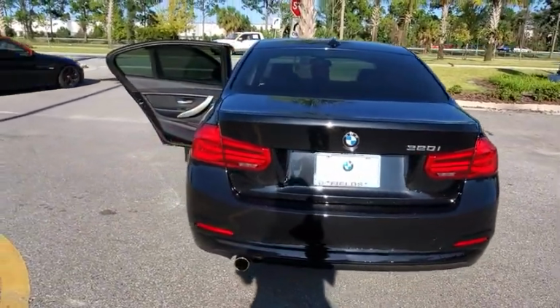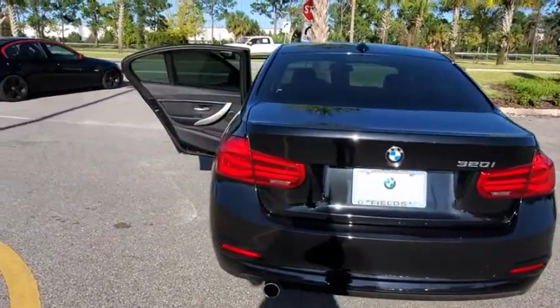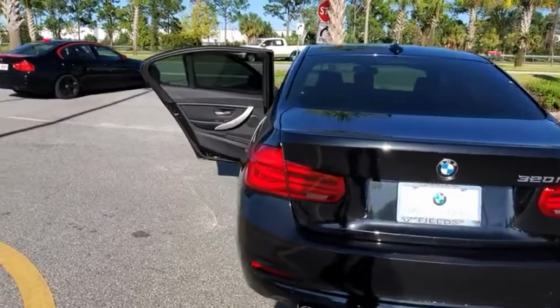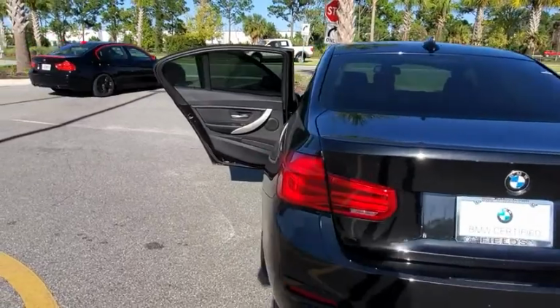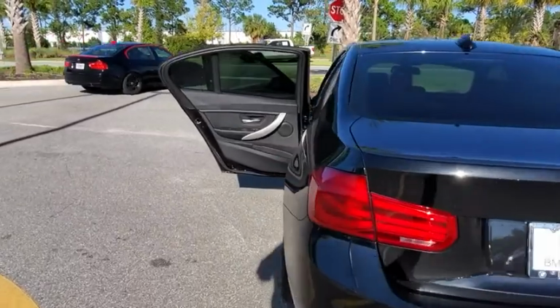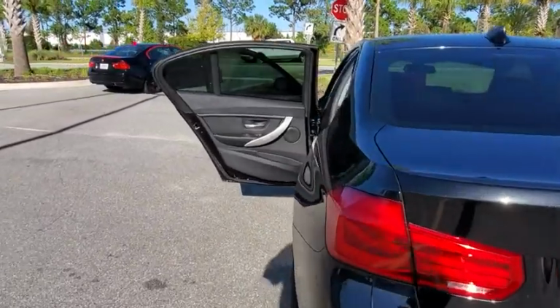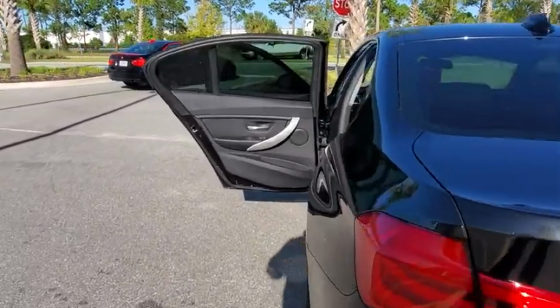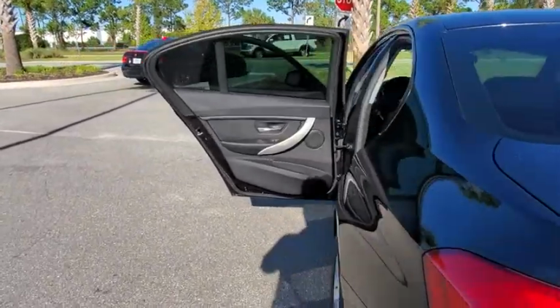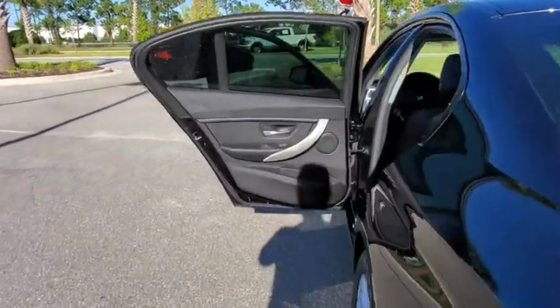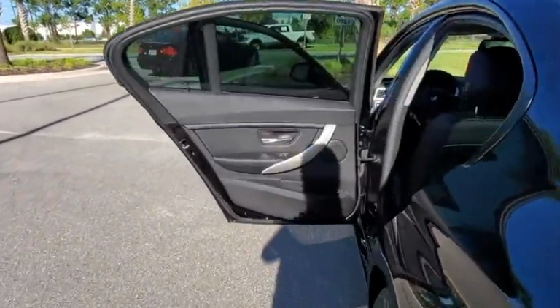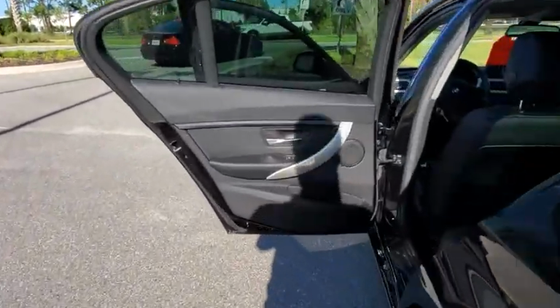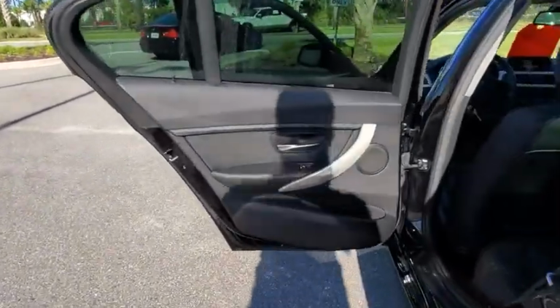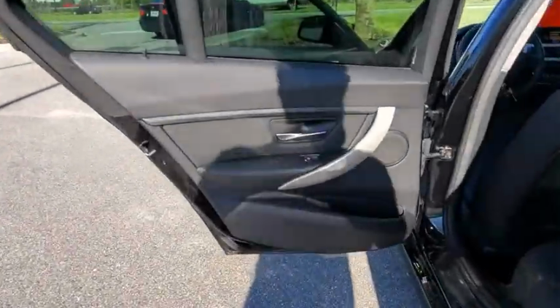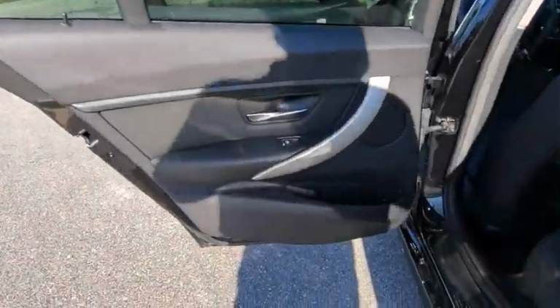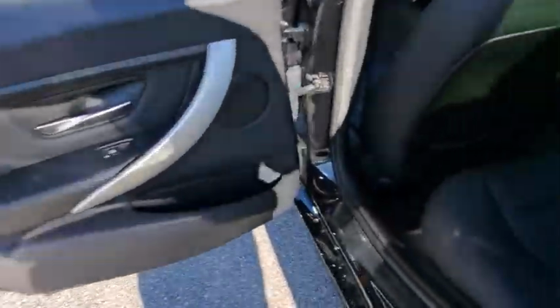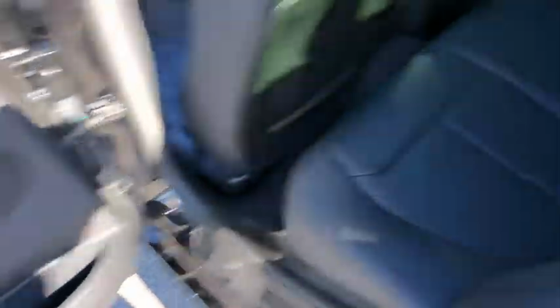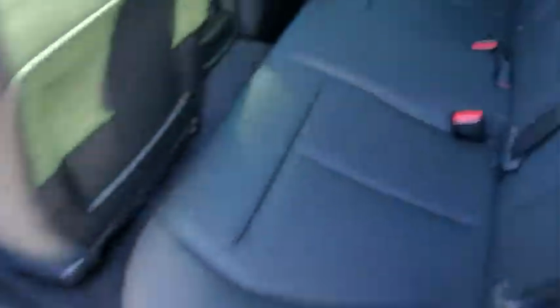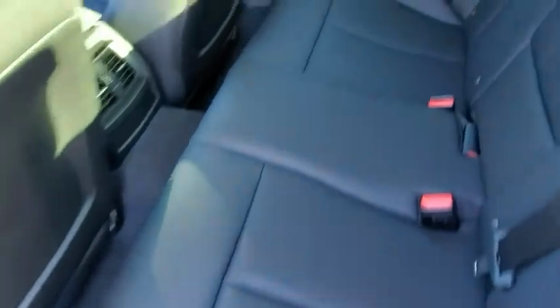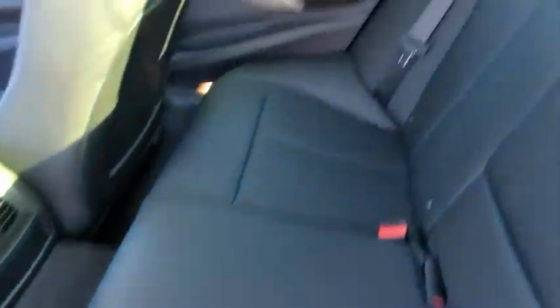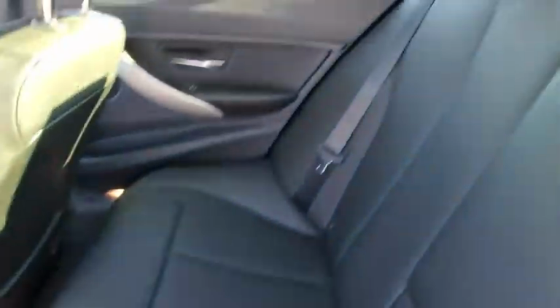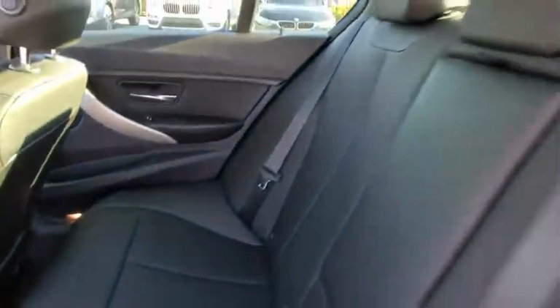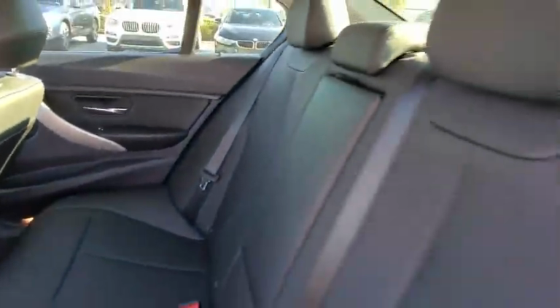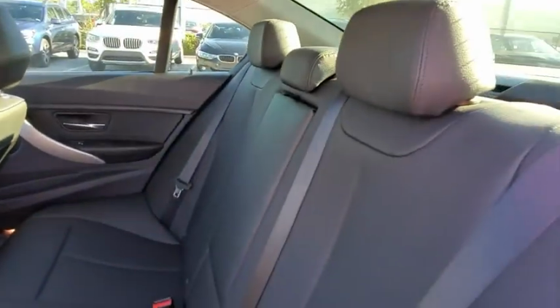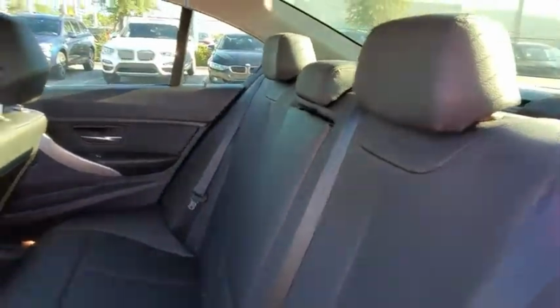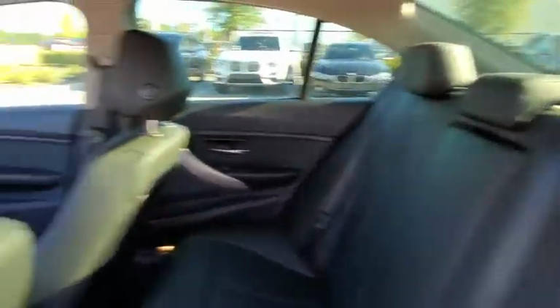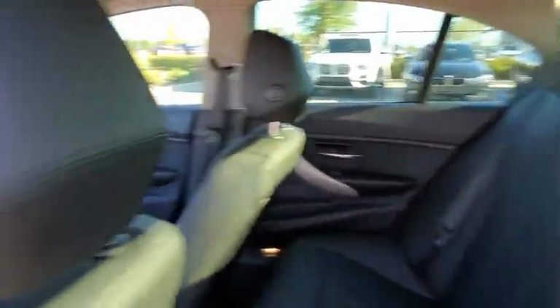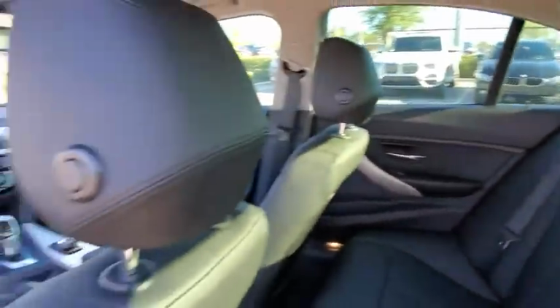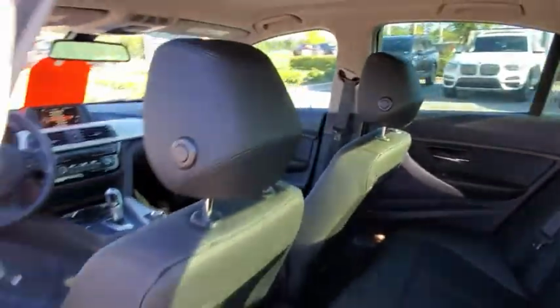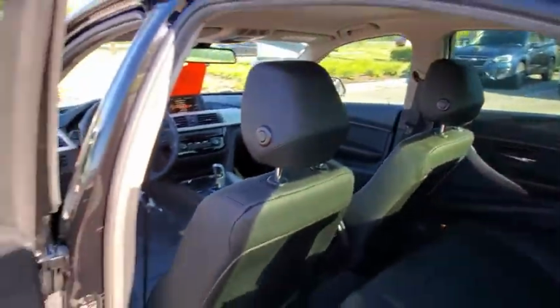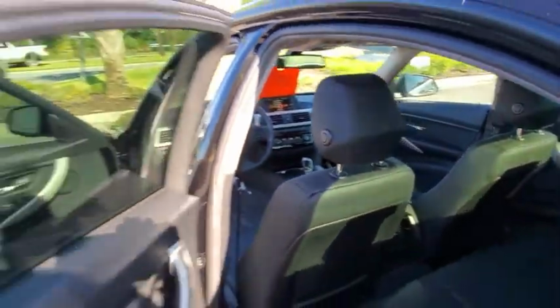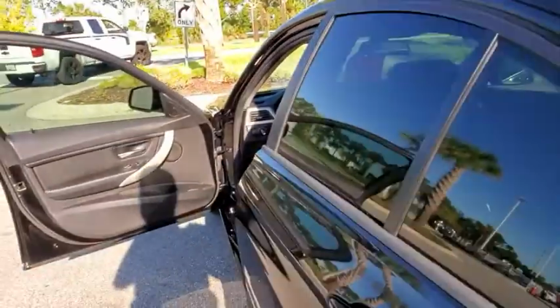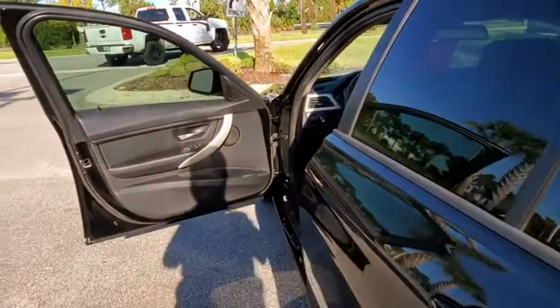Traction control, keyless entry, stability control, steering wheel audio controls, anti-lock braking system, Bluetooth, leather-wrapped steering wheel, power steering, adjustable steering wheel.